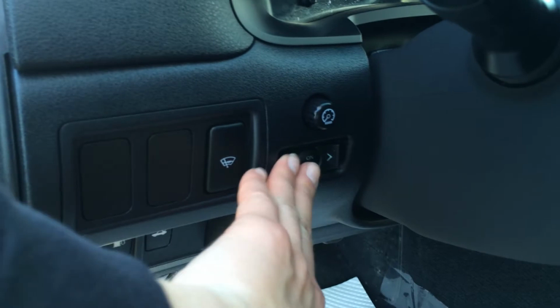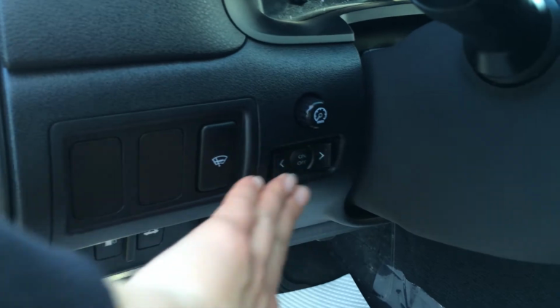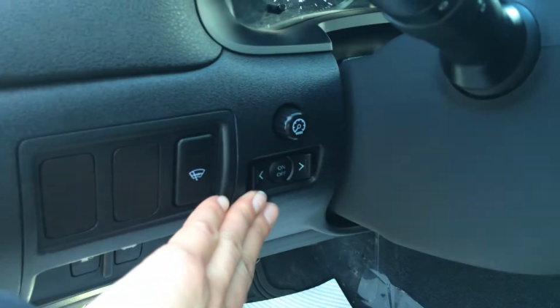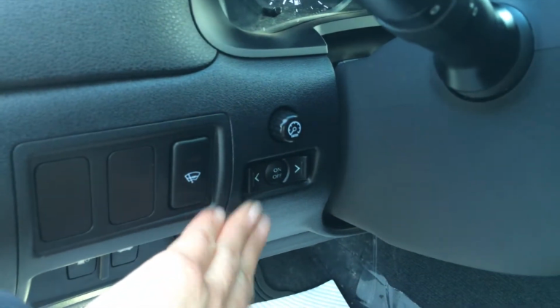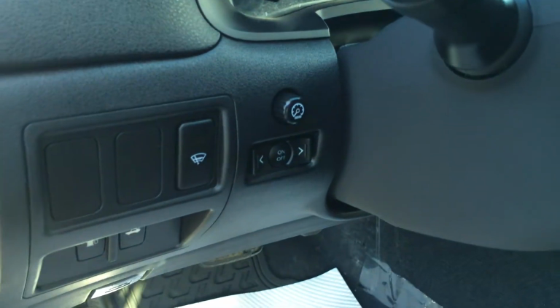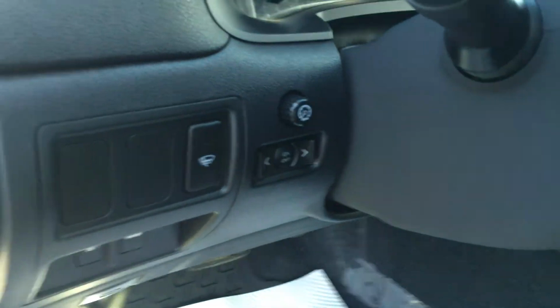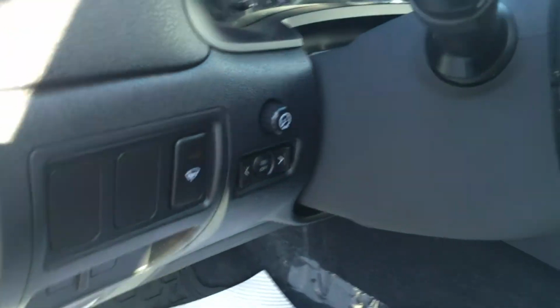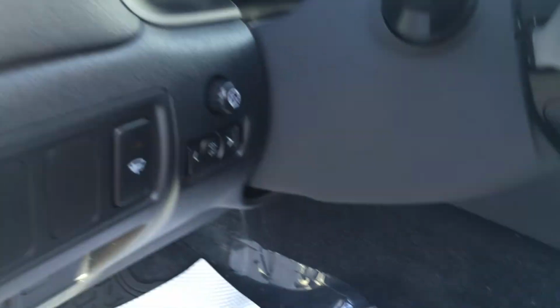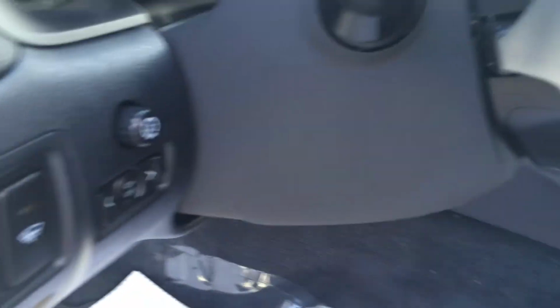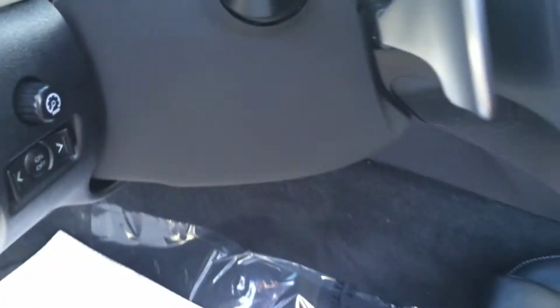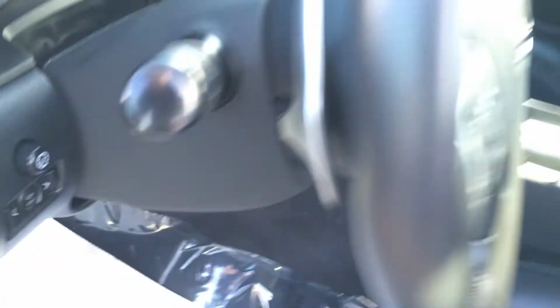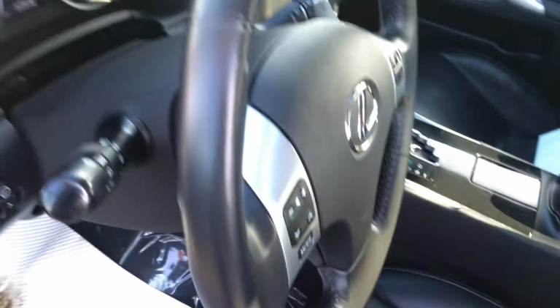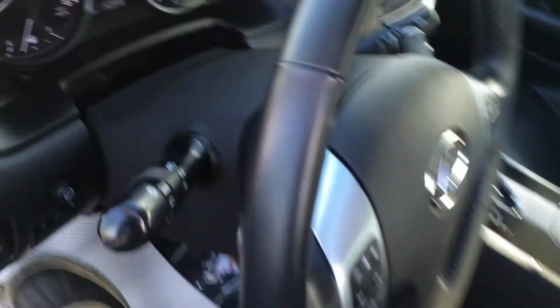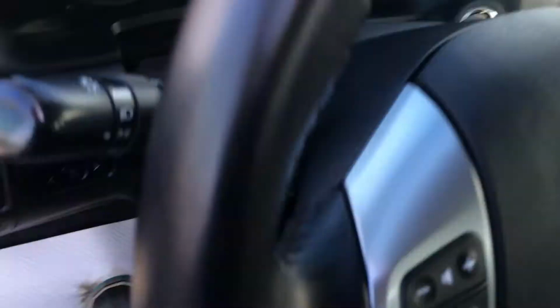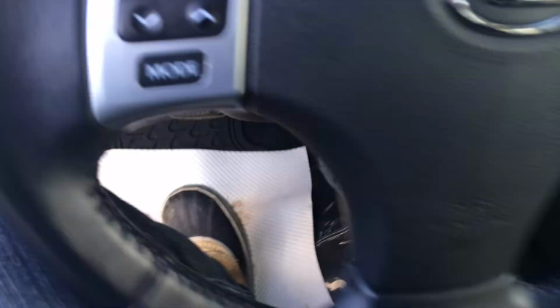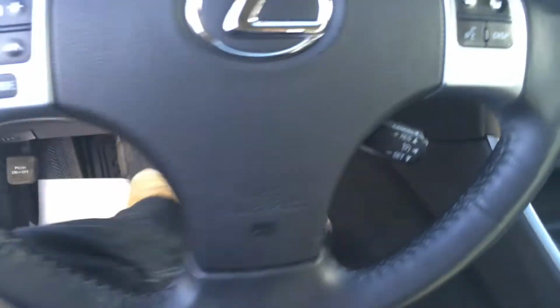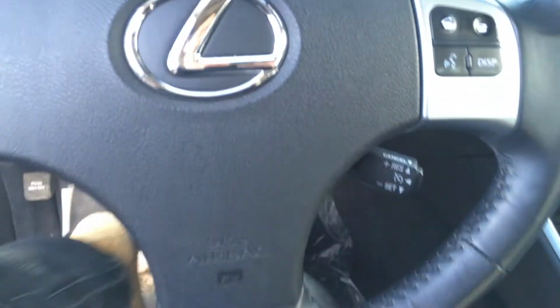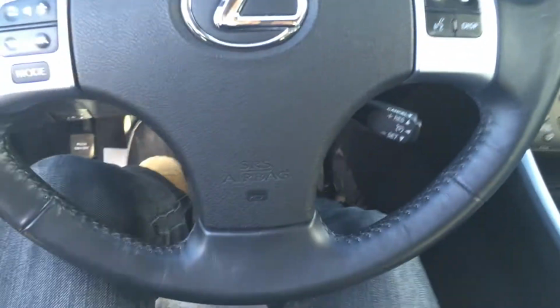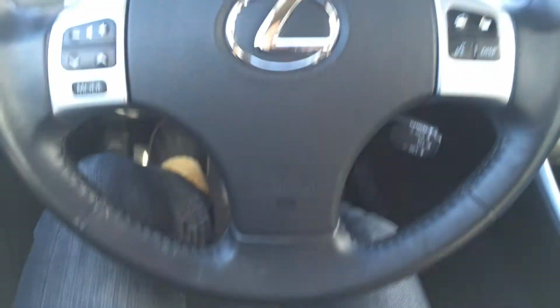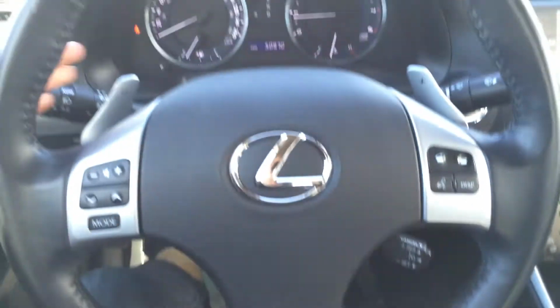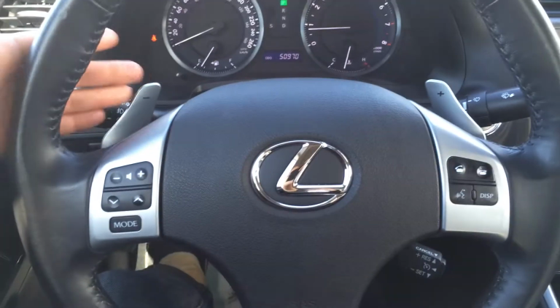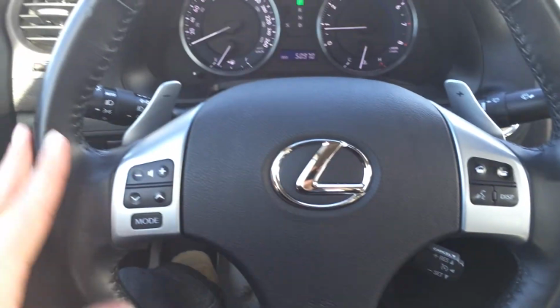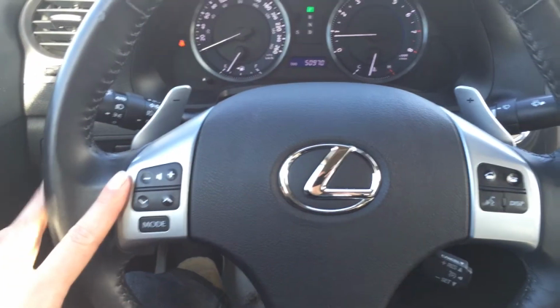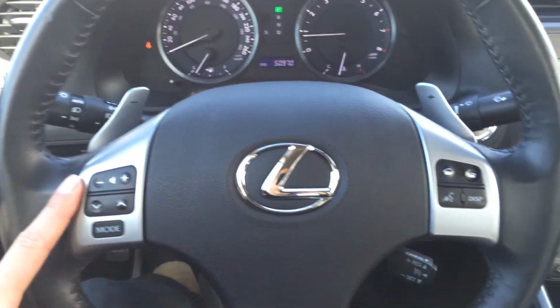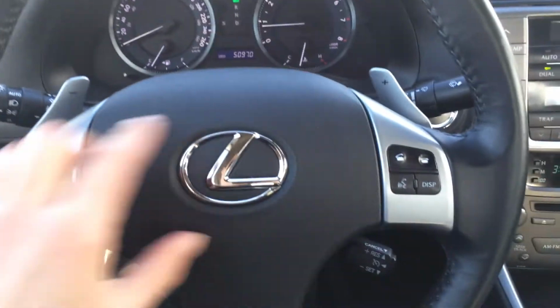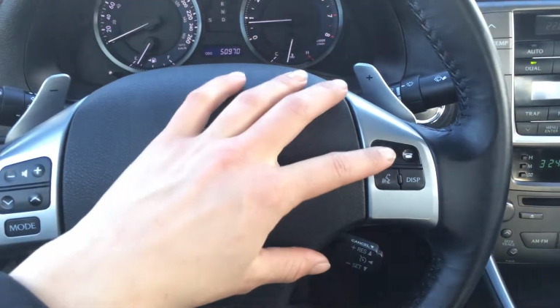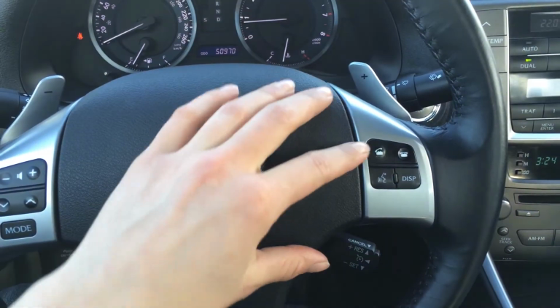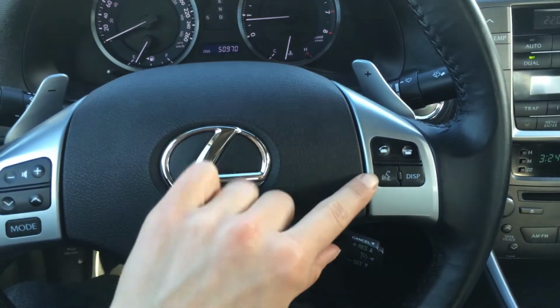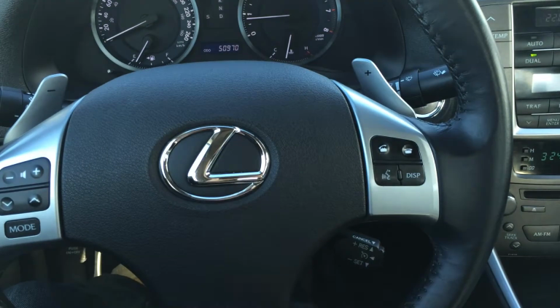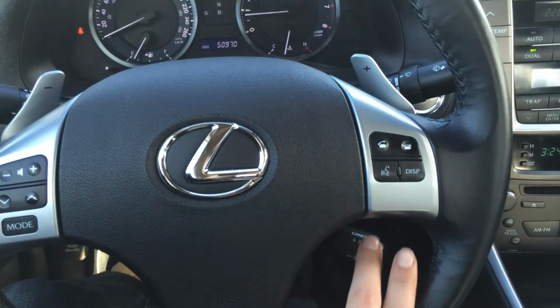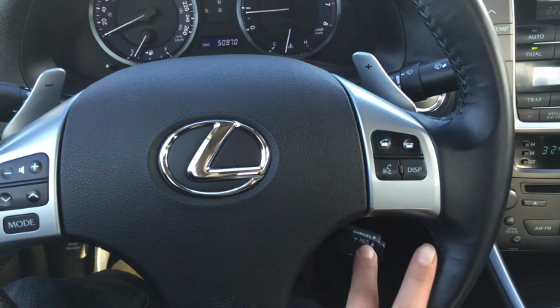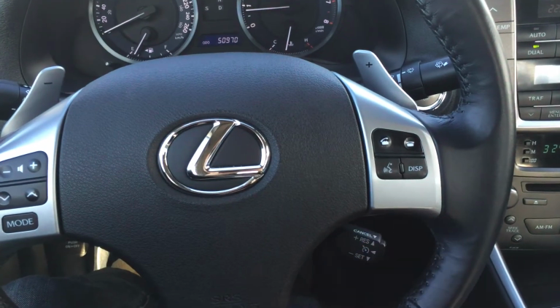I'll show you some information for your dashboard in a second. This is a tilt steering wheel — it's fully leather wrapped. You have paddle shifters on it, audio controls, hands-free communication, Bluetooth, and cruise control.